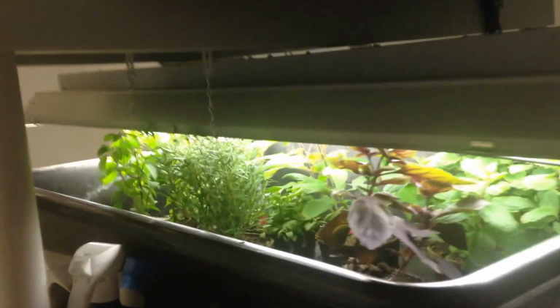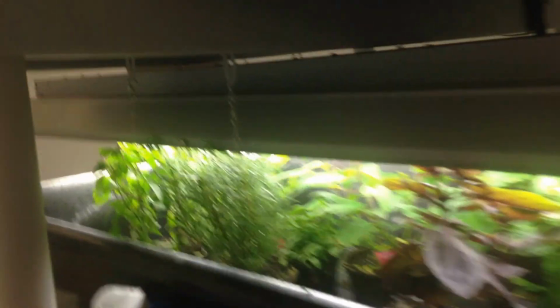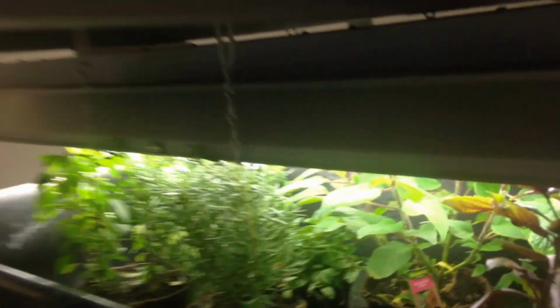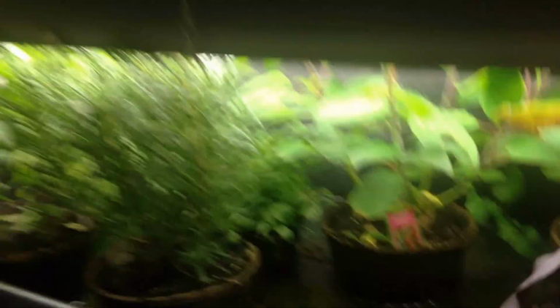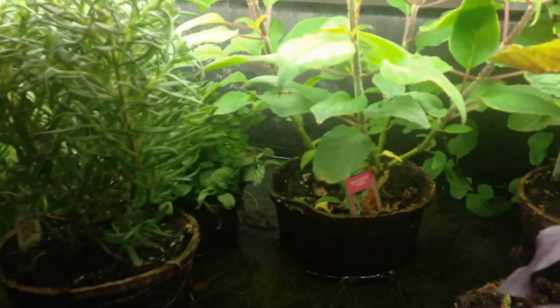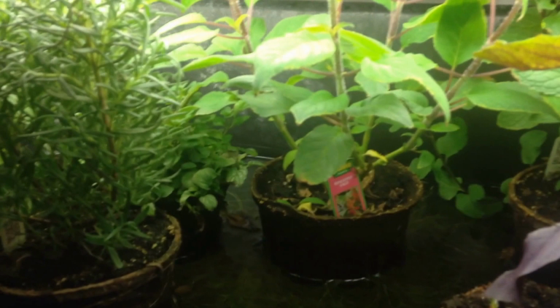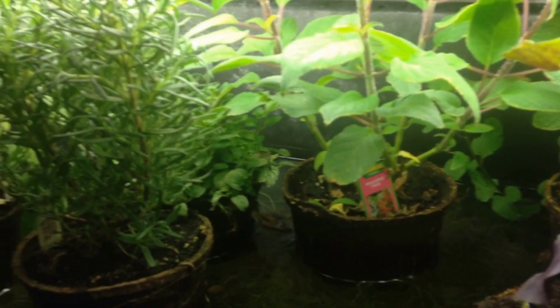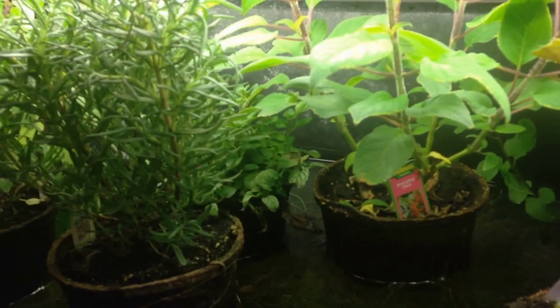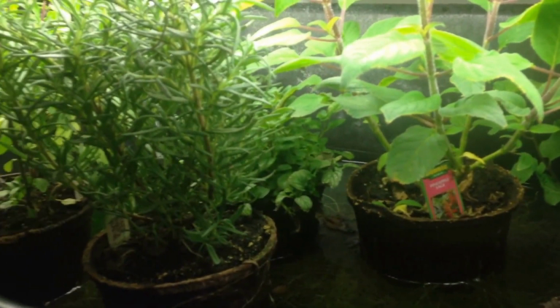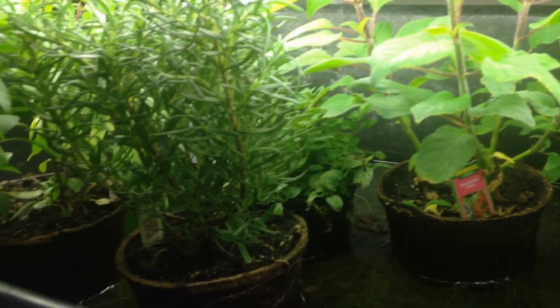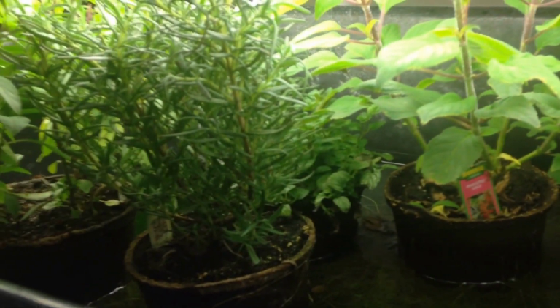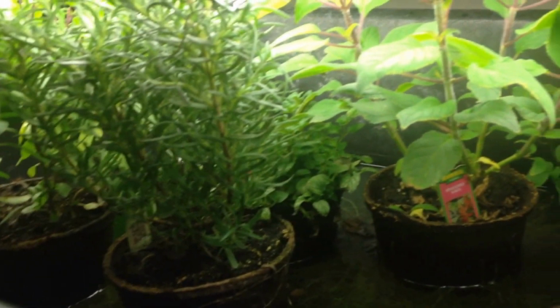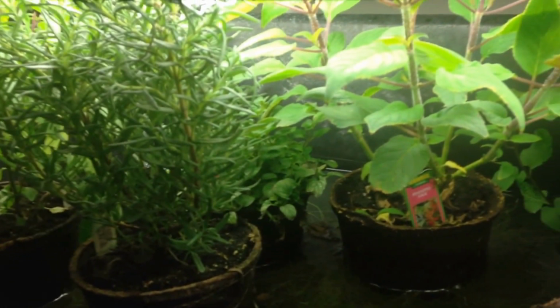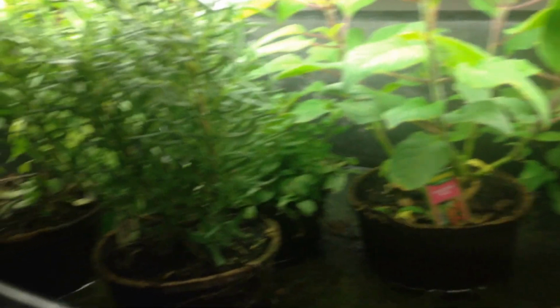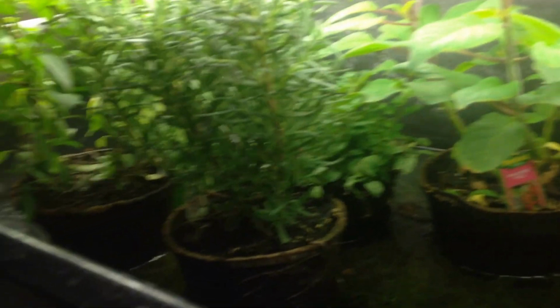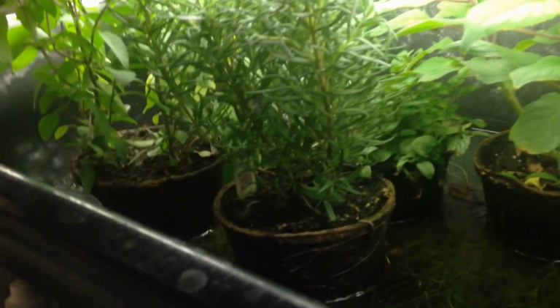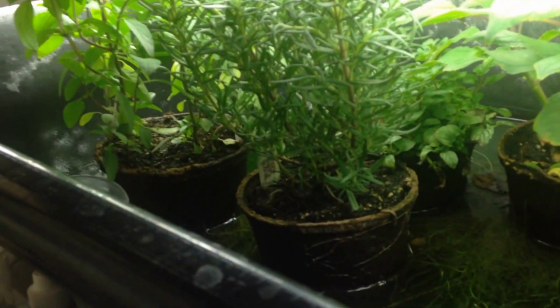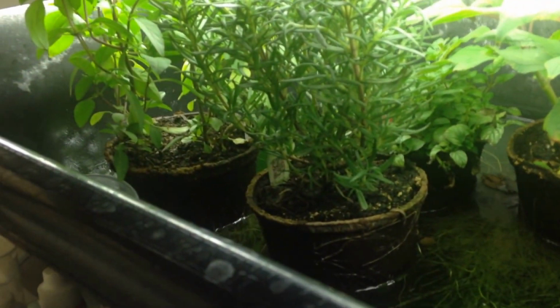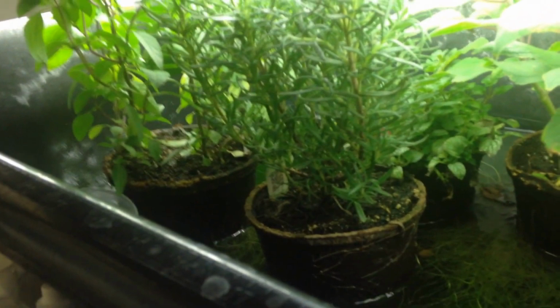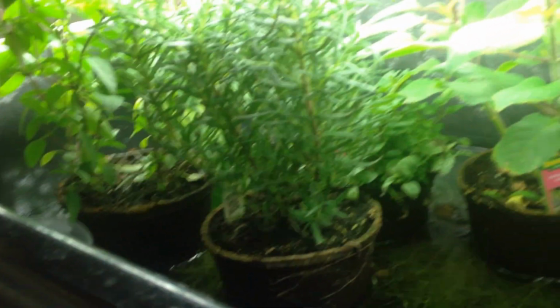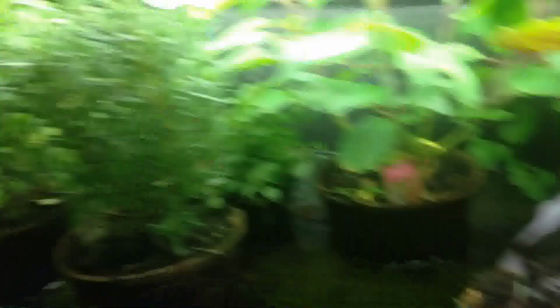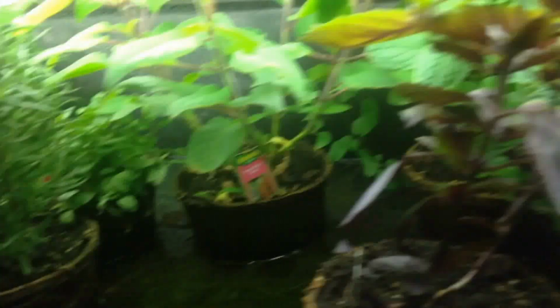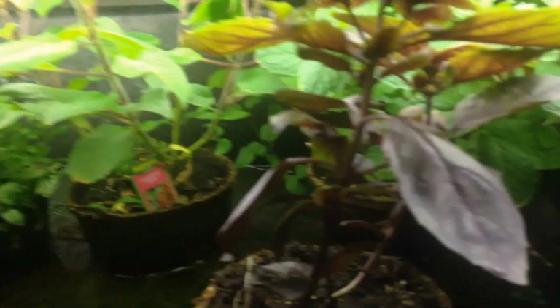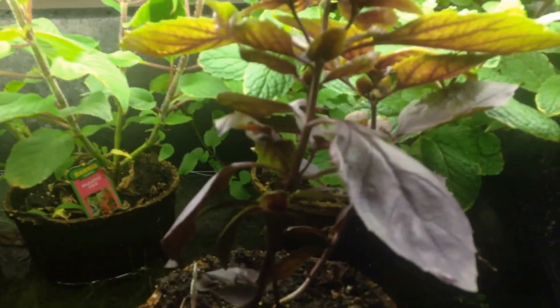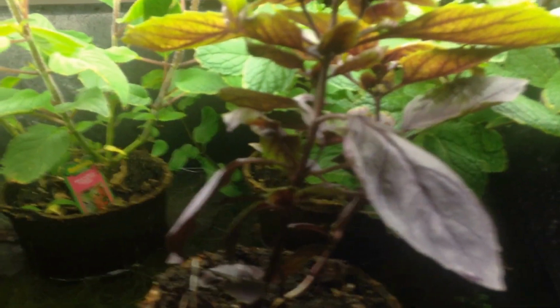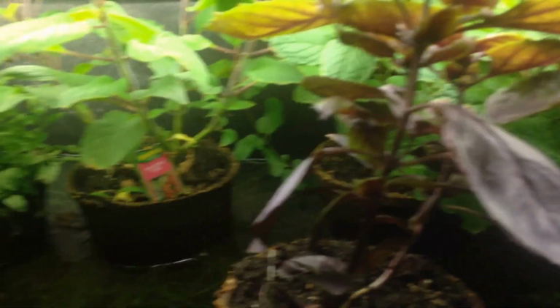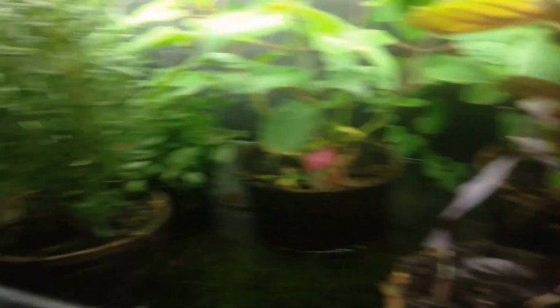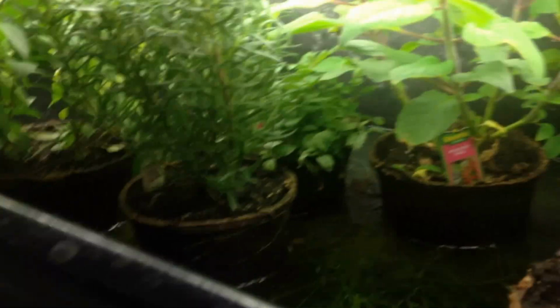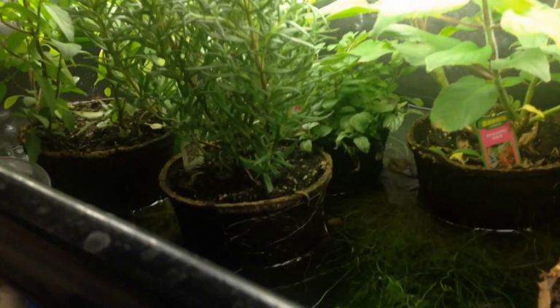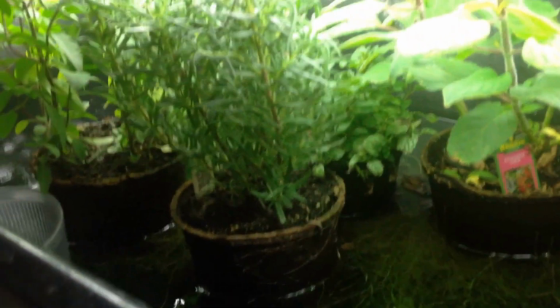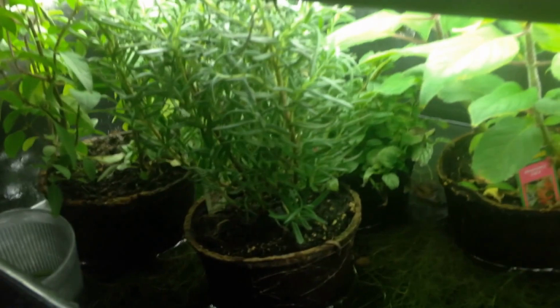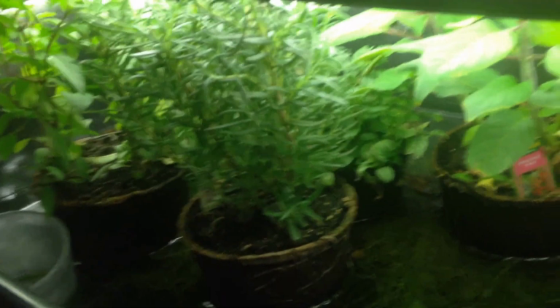Then we got some potted plants in here: pineapple, sage, we got lemon balm, rosemary, thai basil, and purple basil, along with some peppermint.